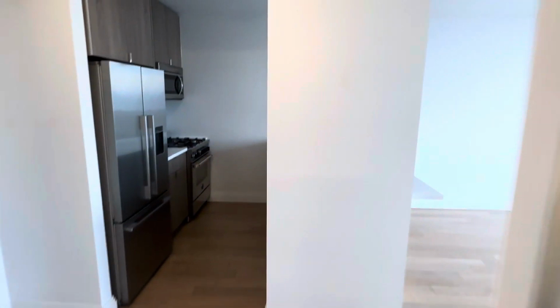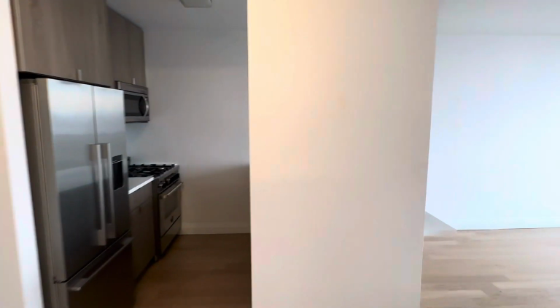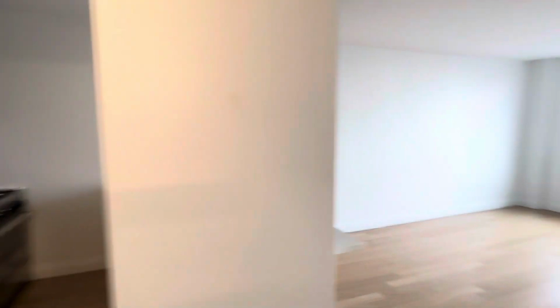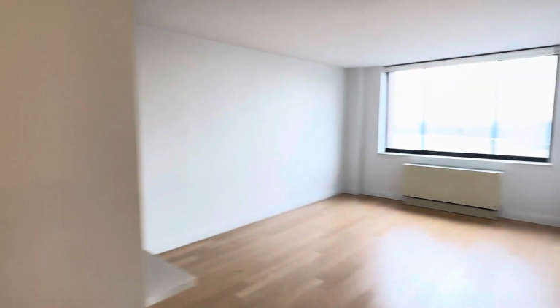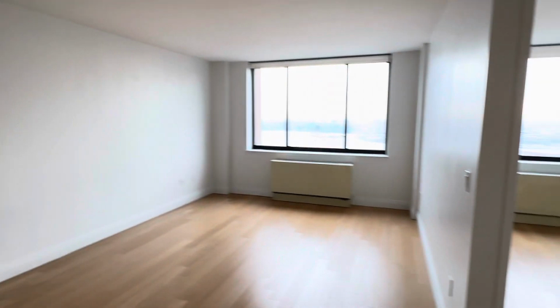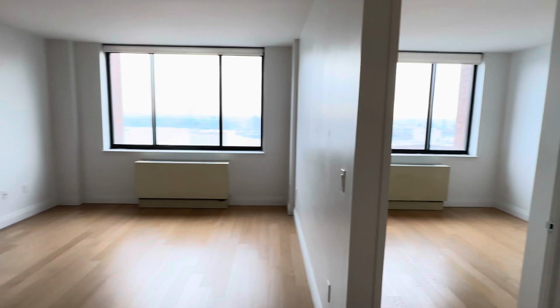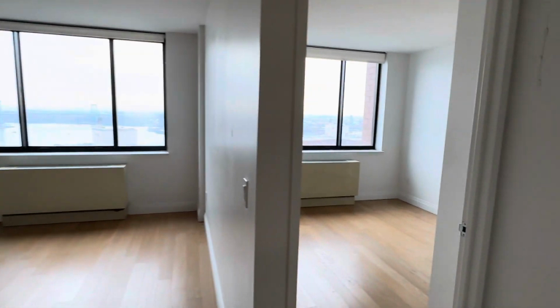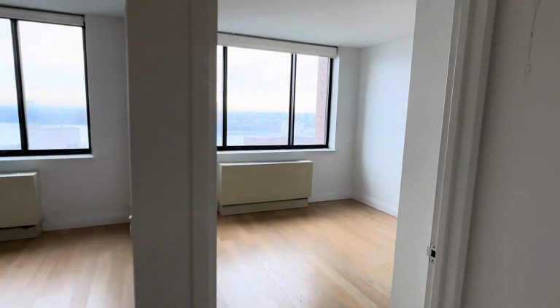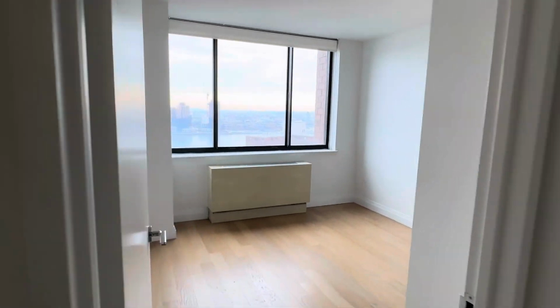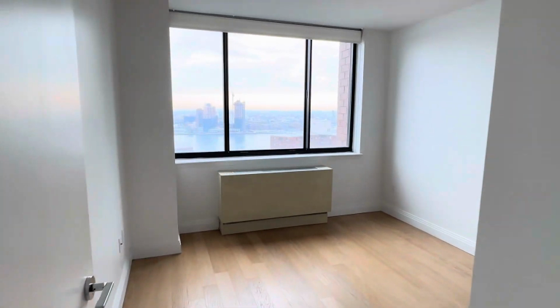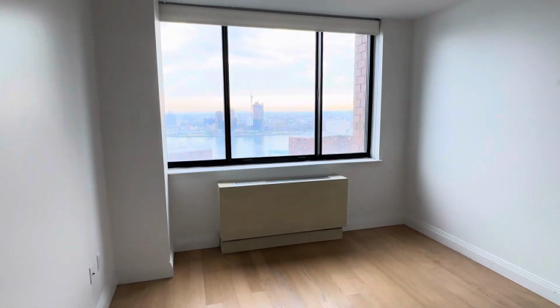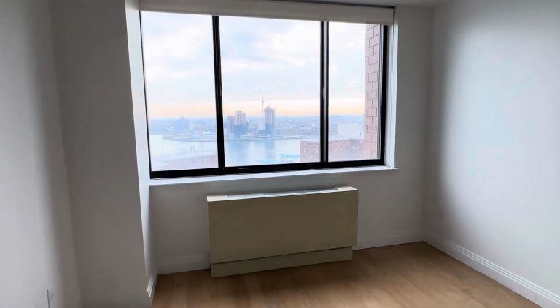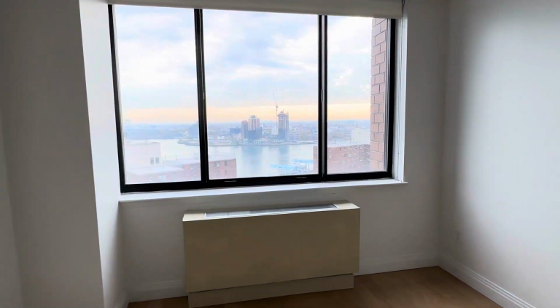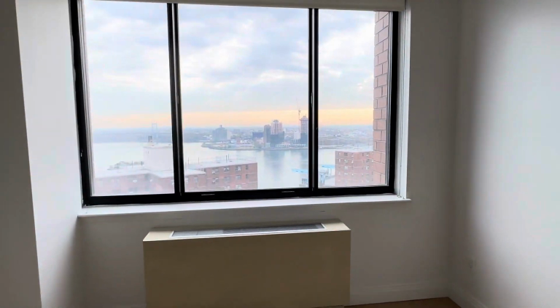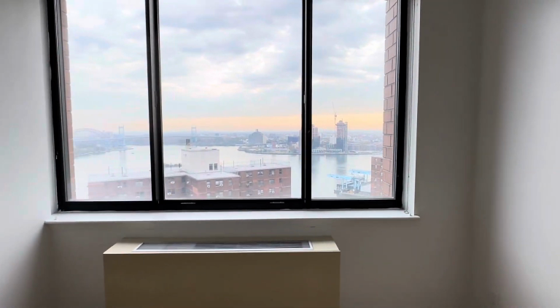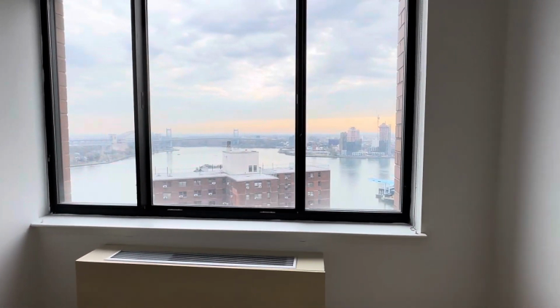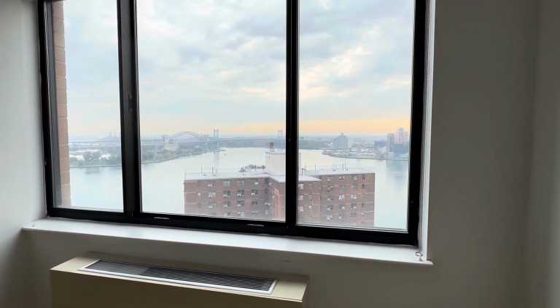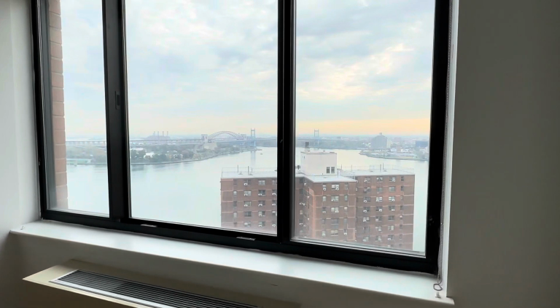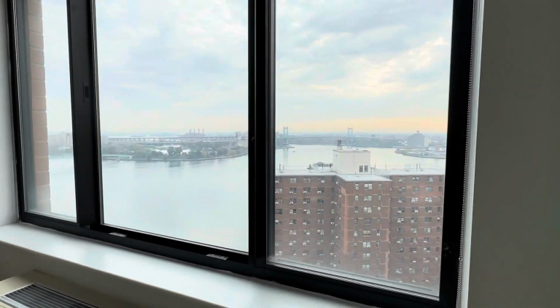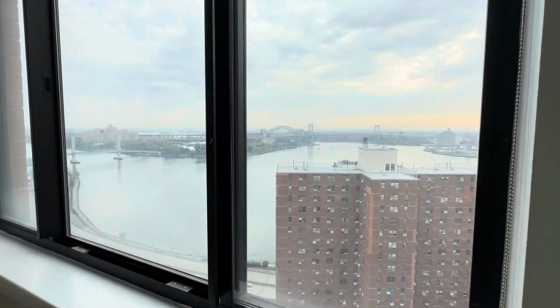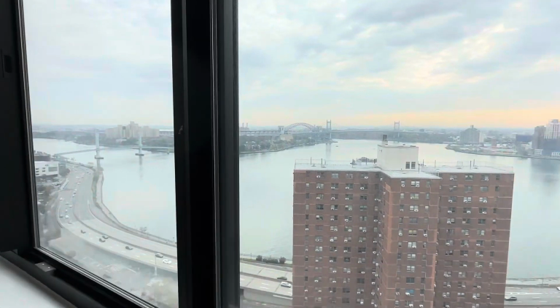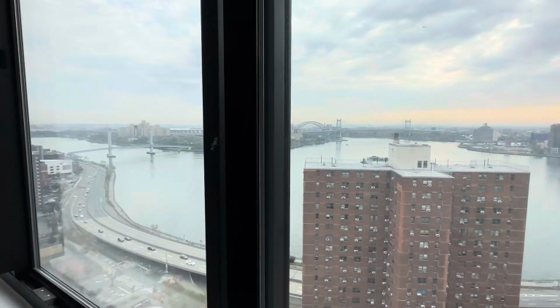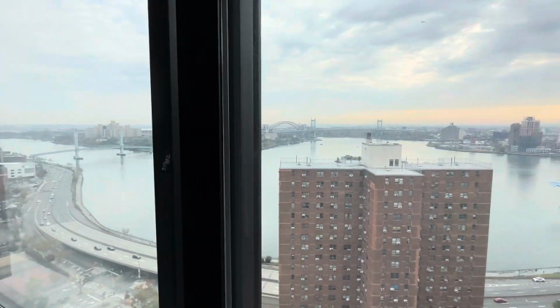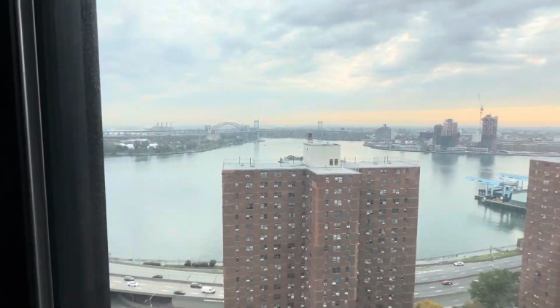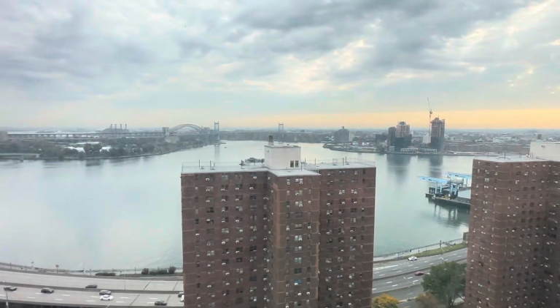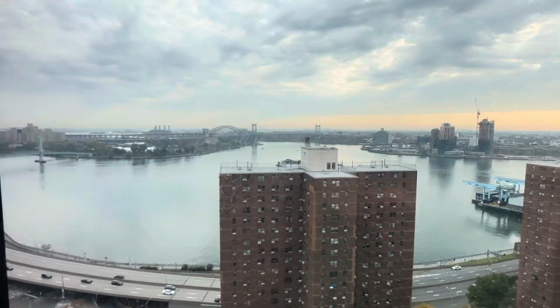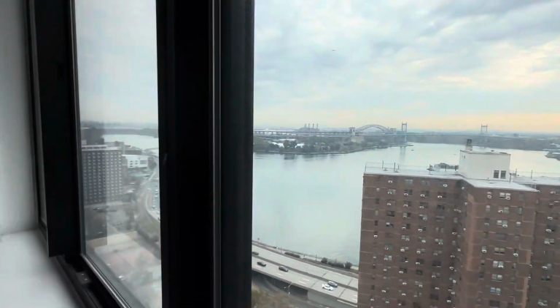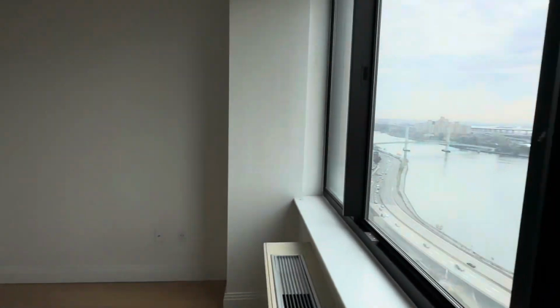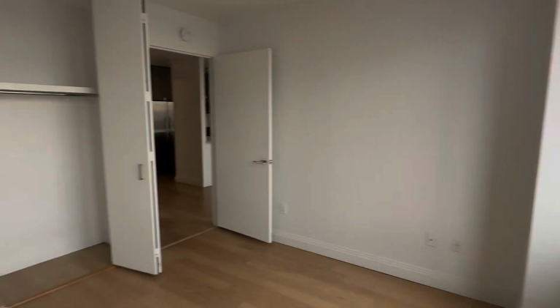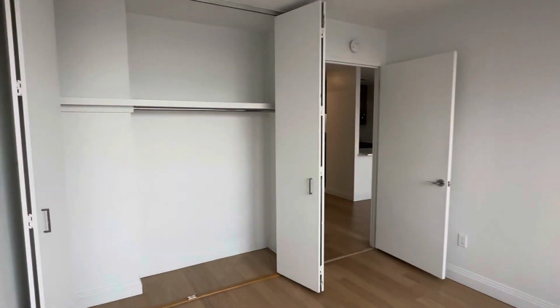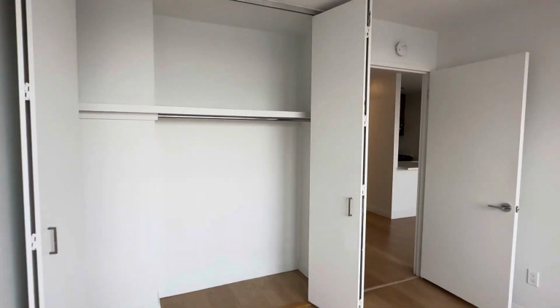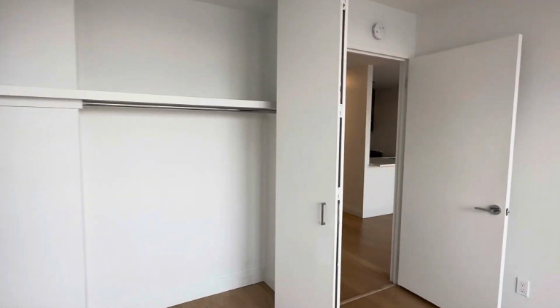So, to the suite closet, the bedroom, the front and the rear view. Cute closet inside.